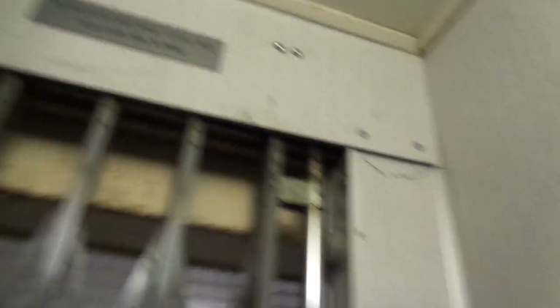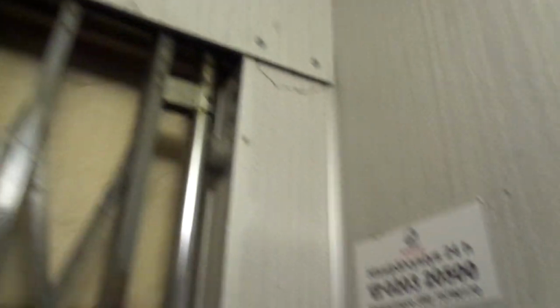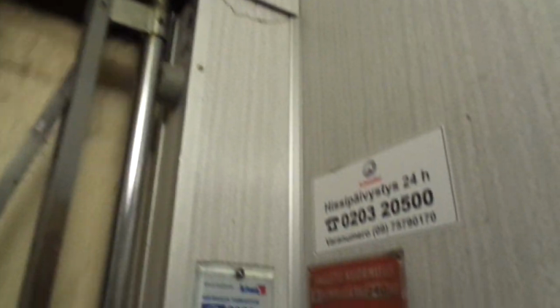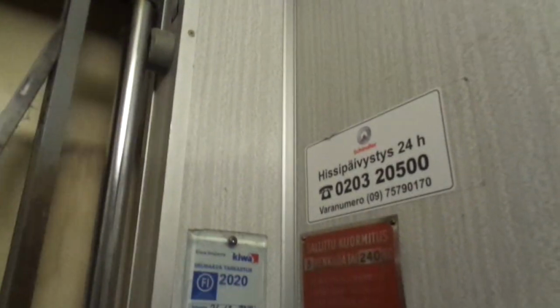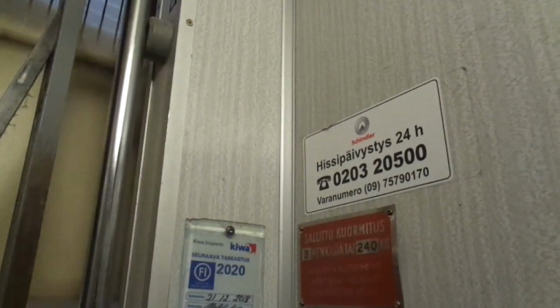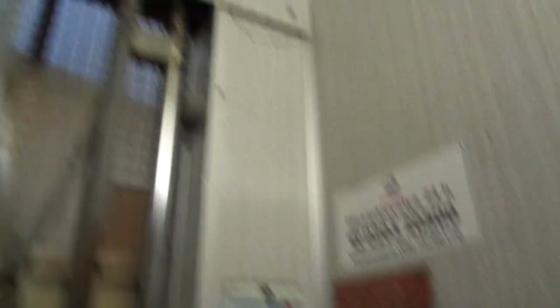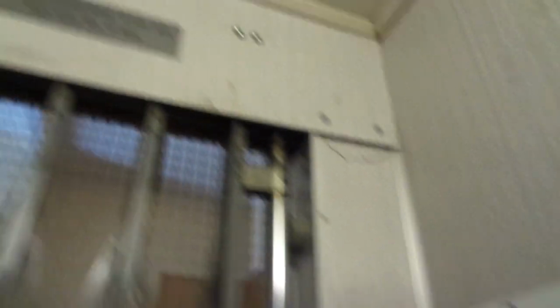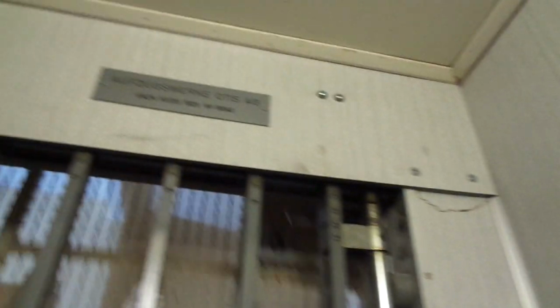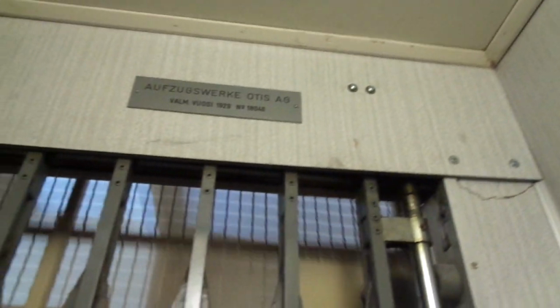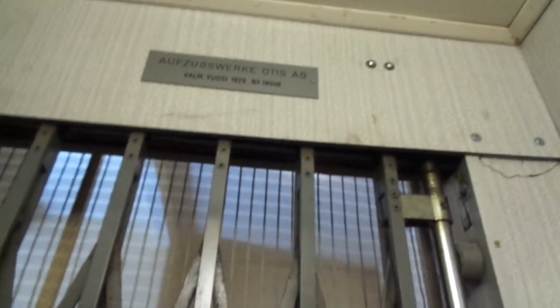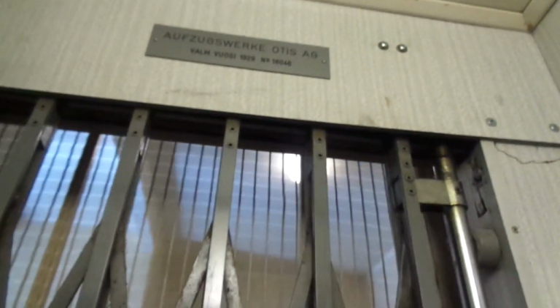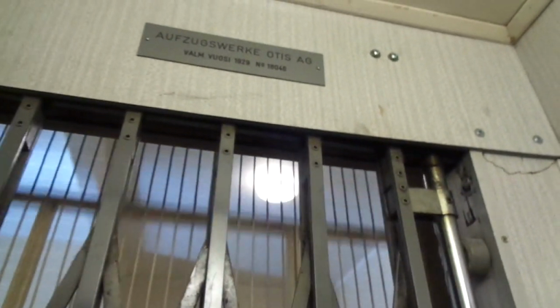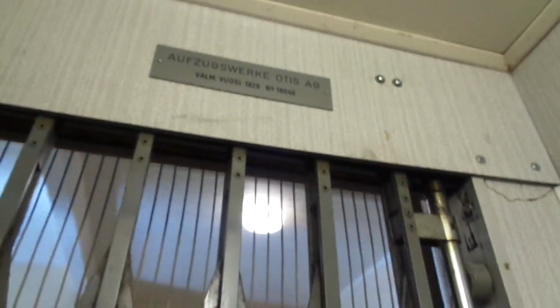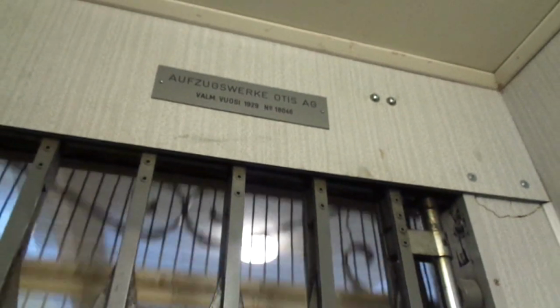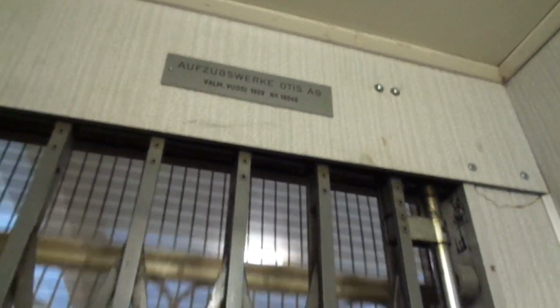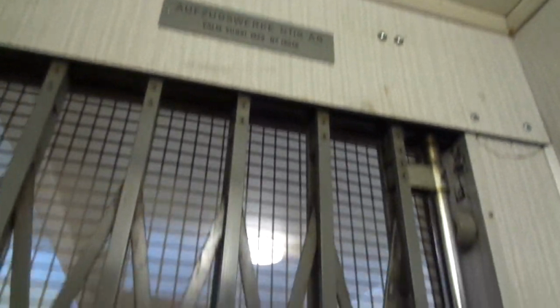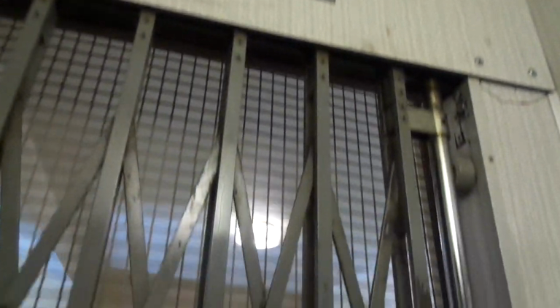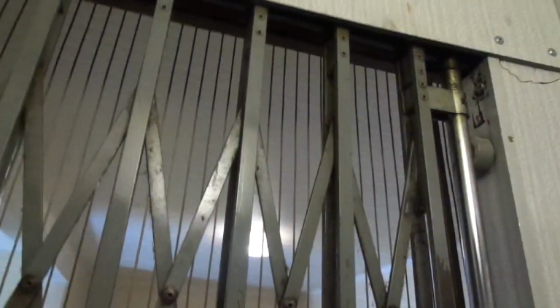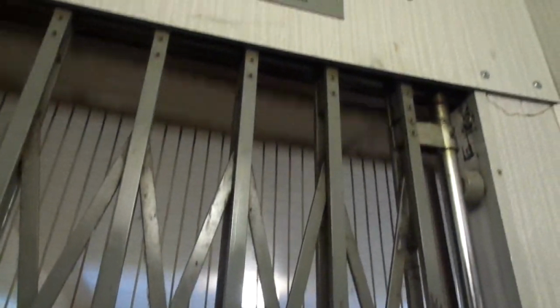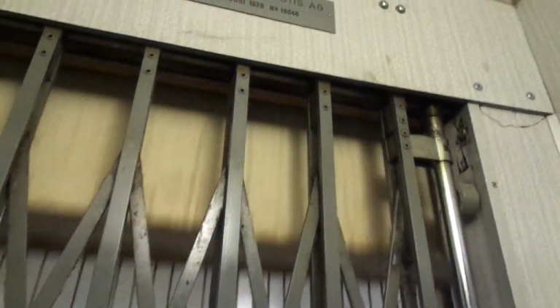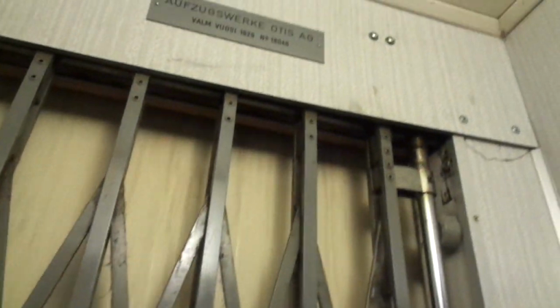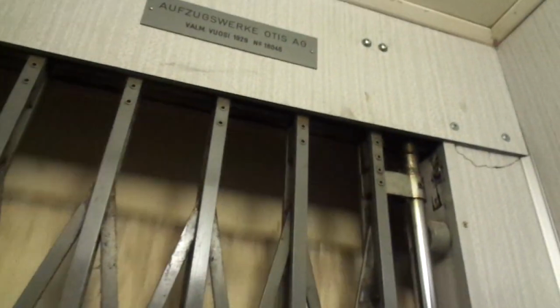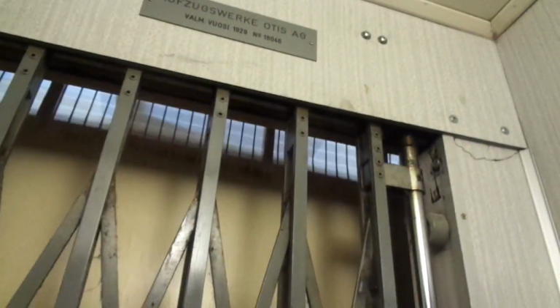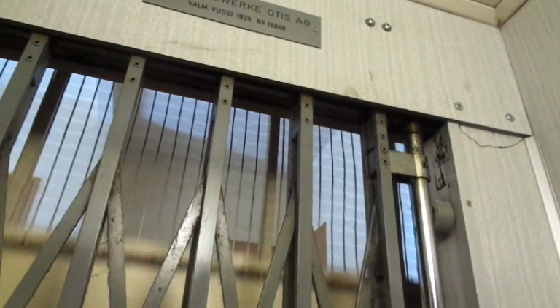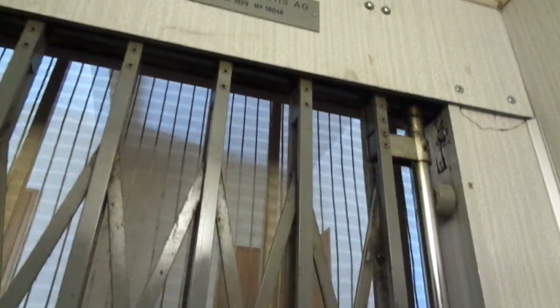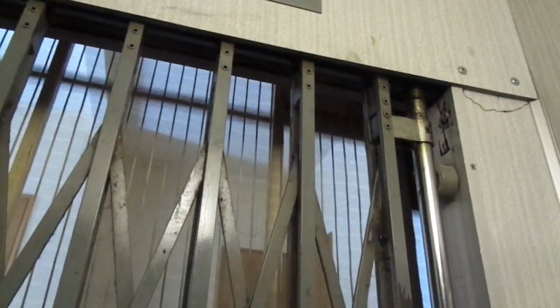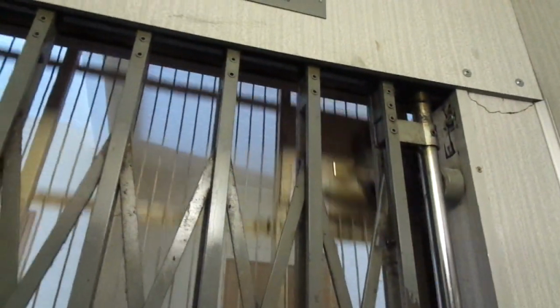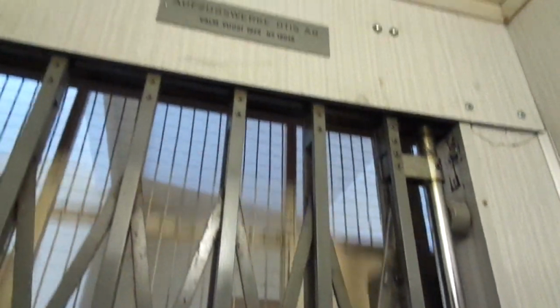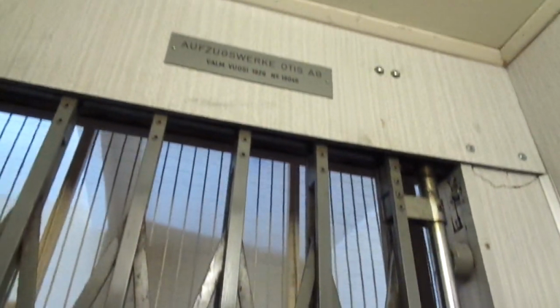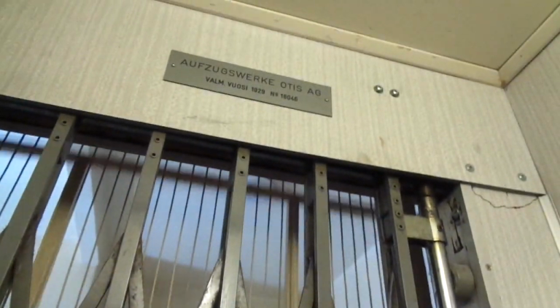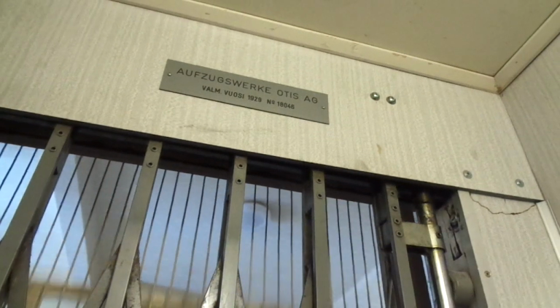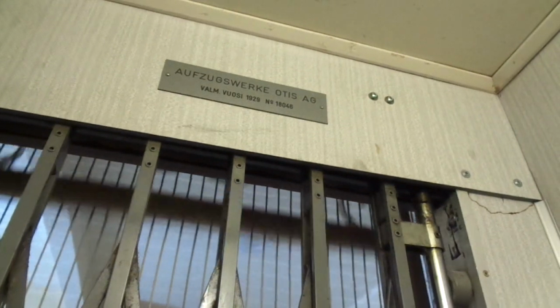The serial is 18046, the capacity is 3x240kg, and there are seven floors here. It's going to be inspected this year 2020, and it turned 90 years old last year 2019. Amazing find.